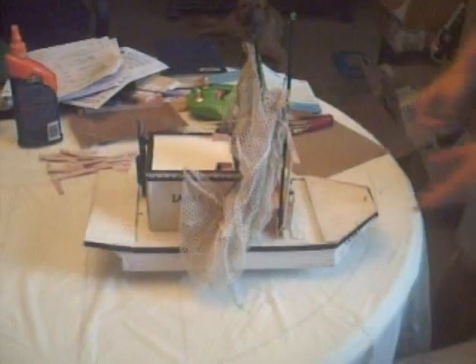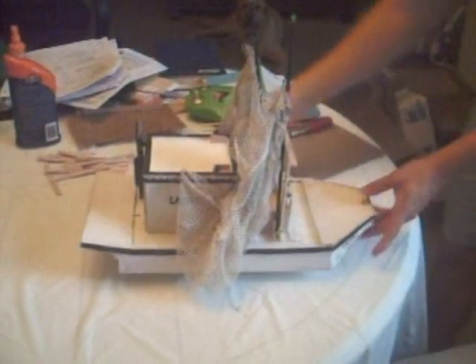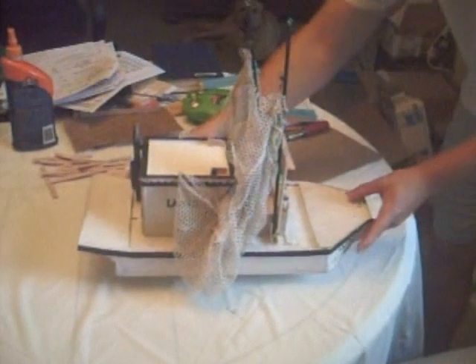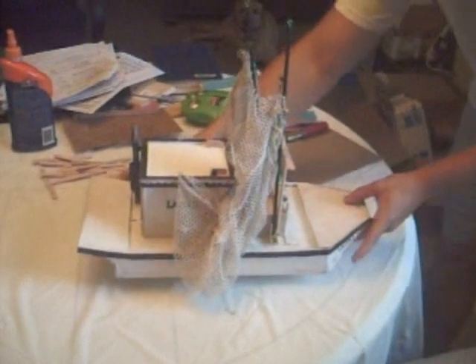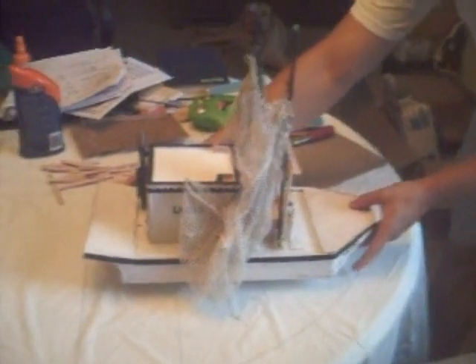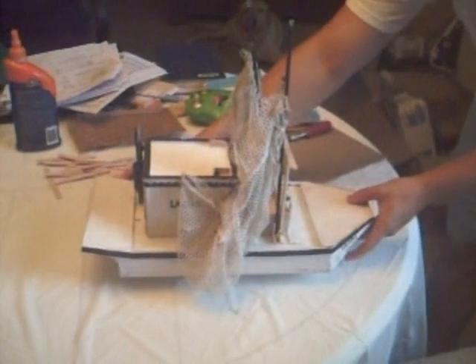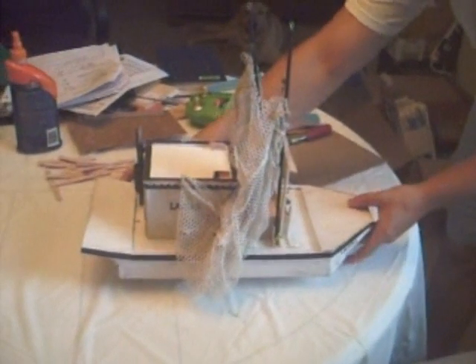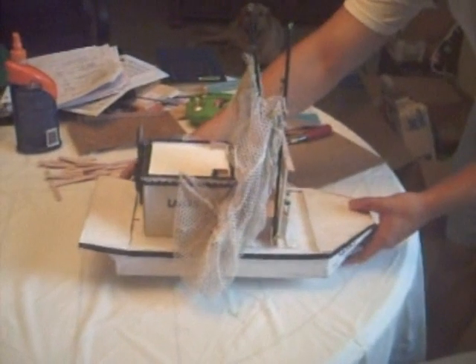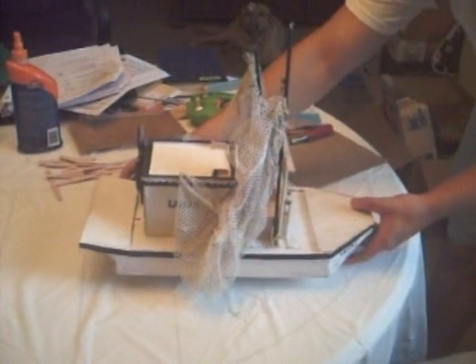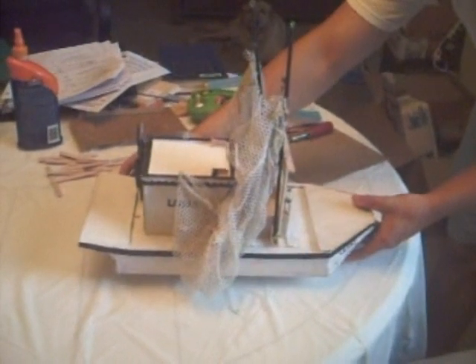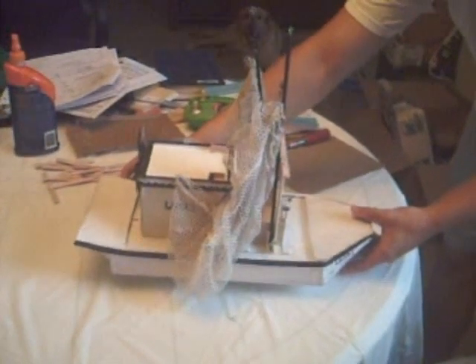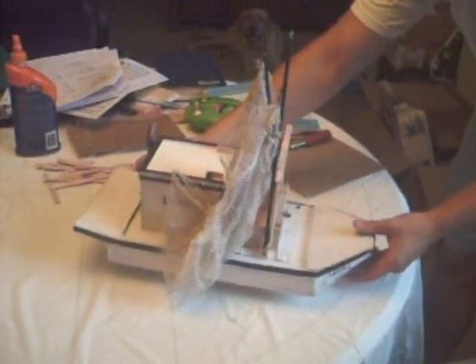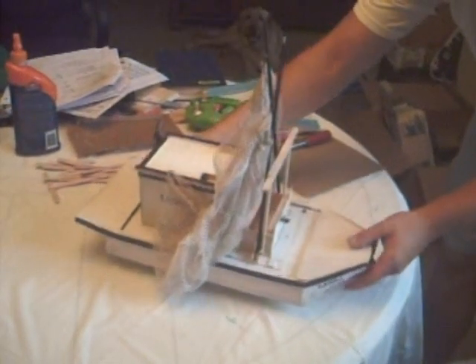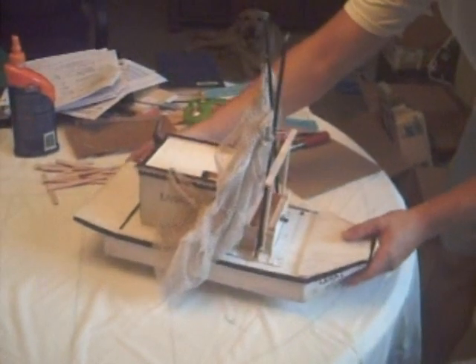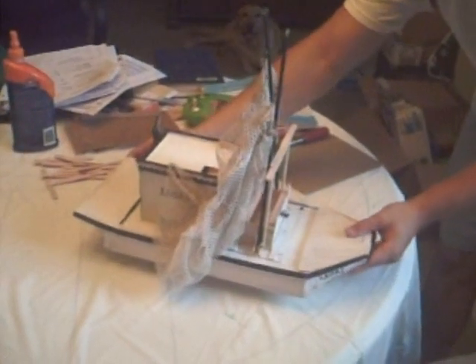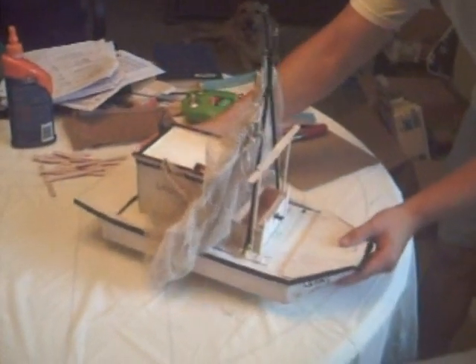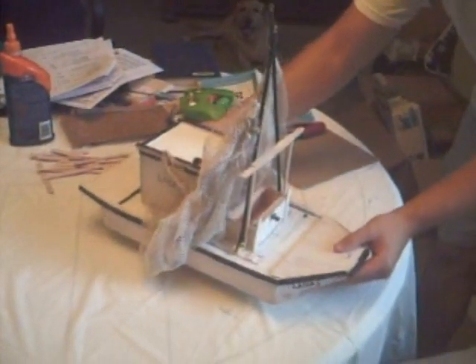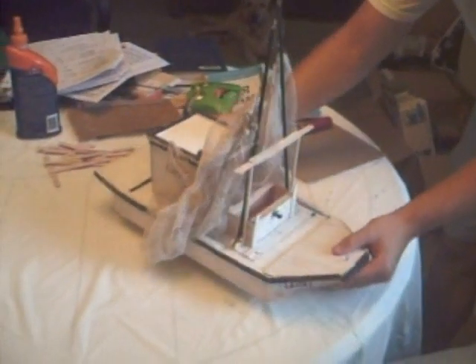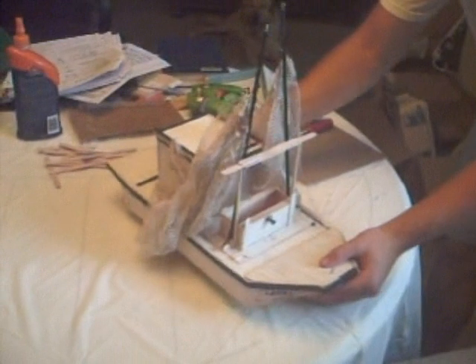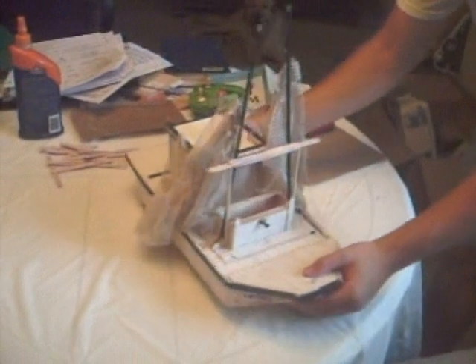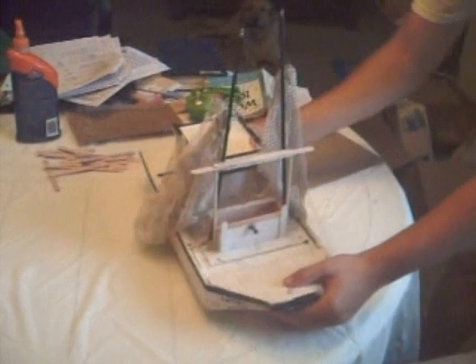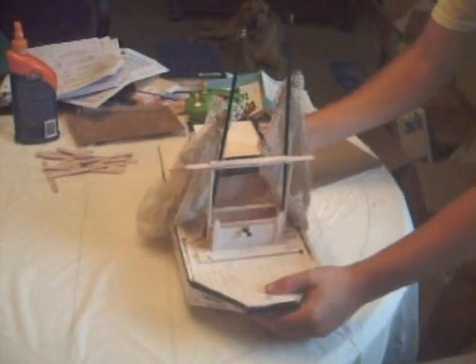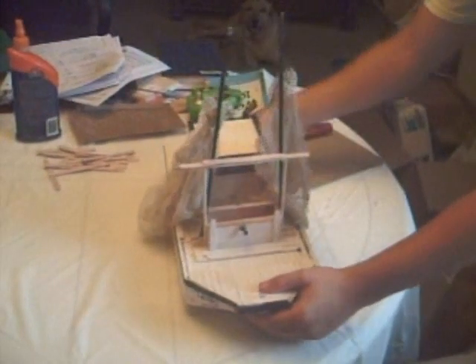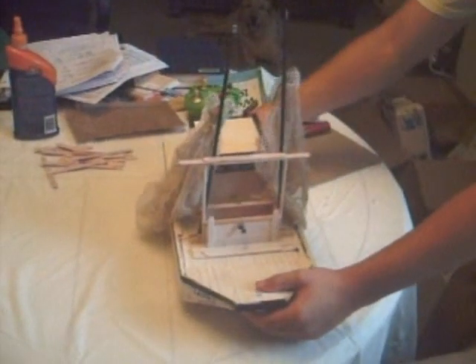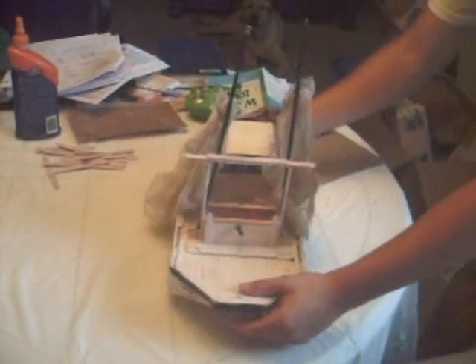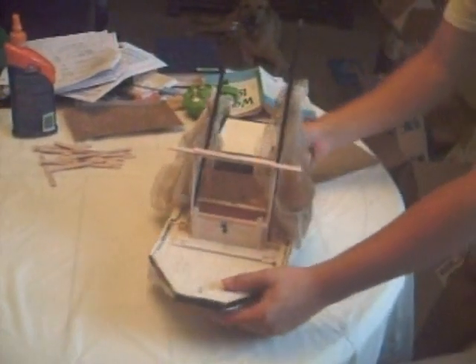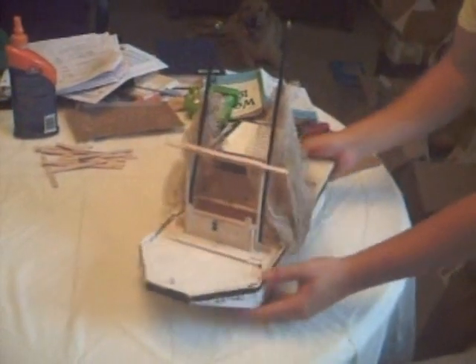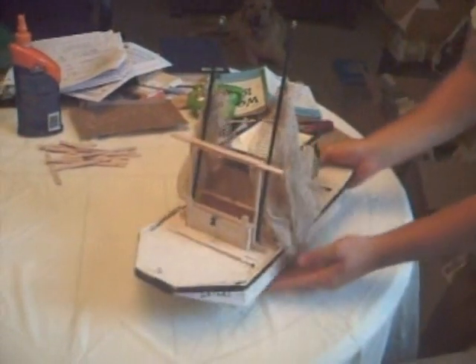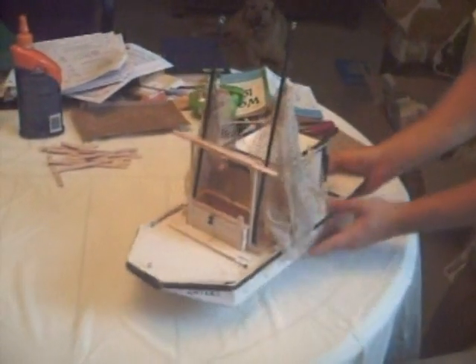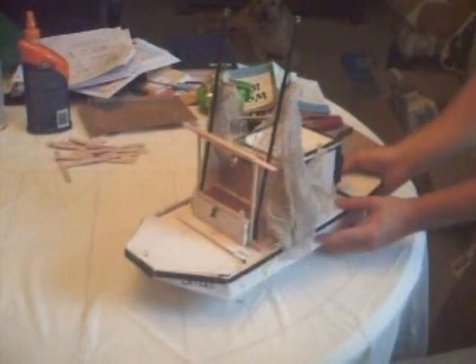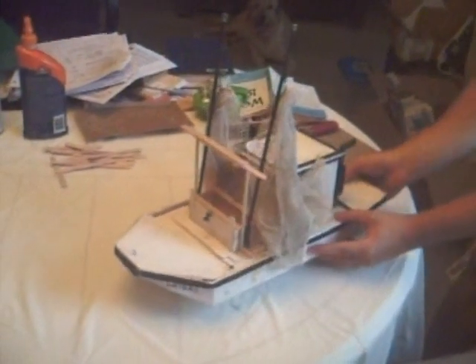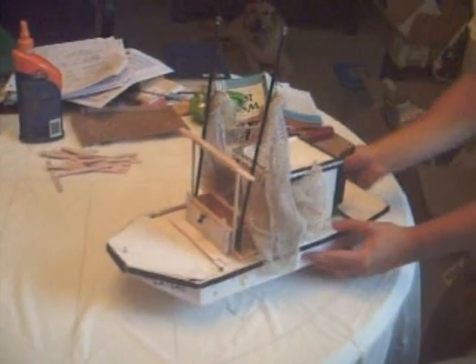Alright, scratch built version of a Louisiana shrimp boat, made entirely of popsicle sticks. Just a little quick video here.